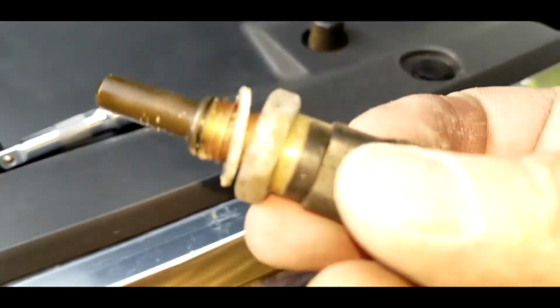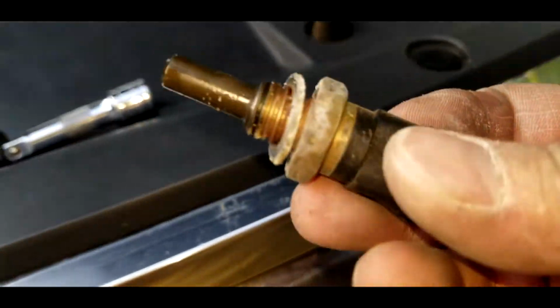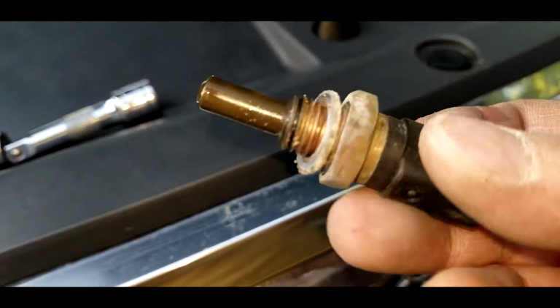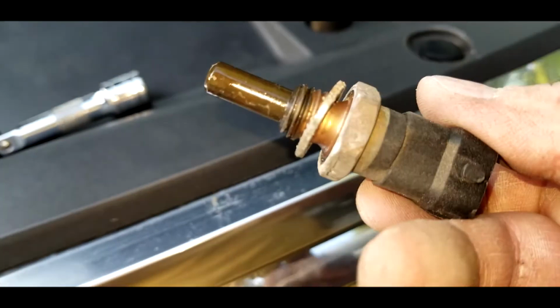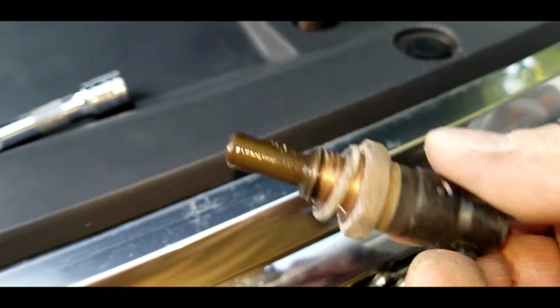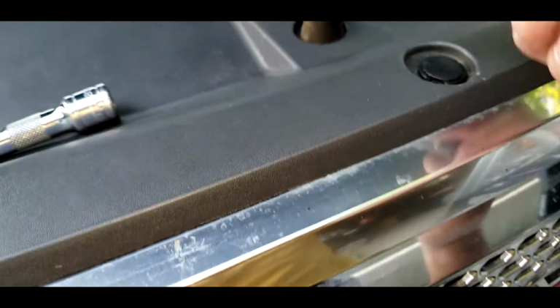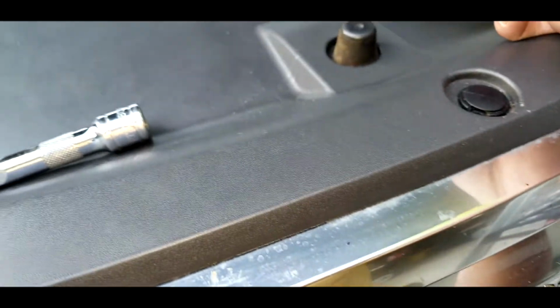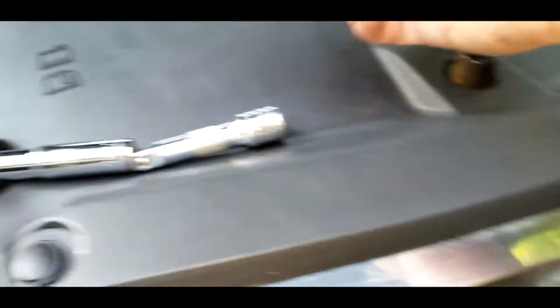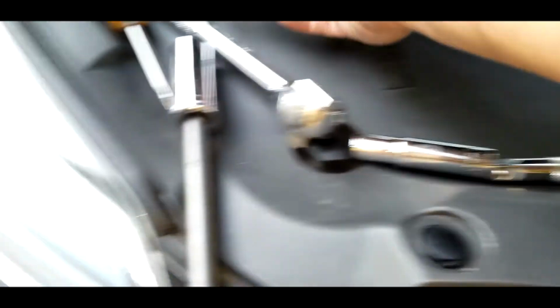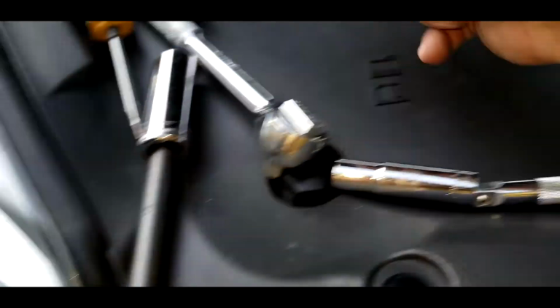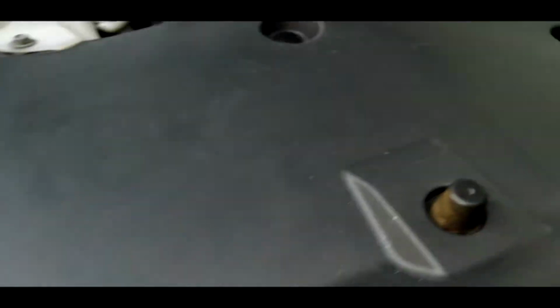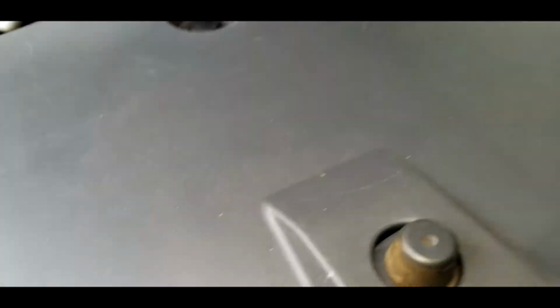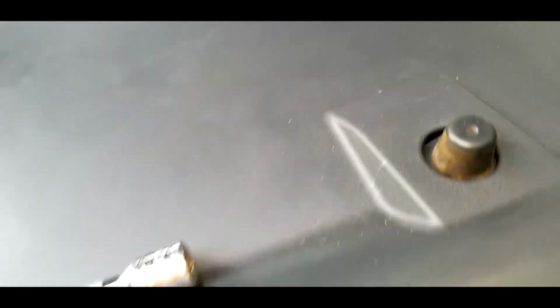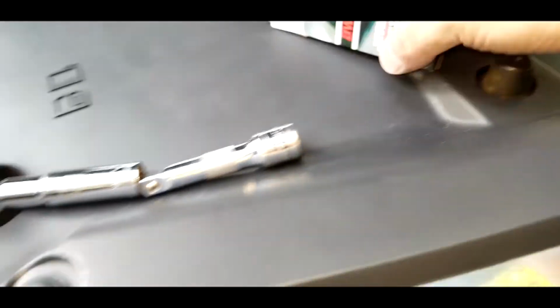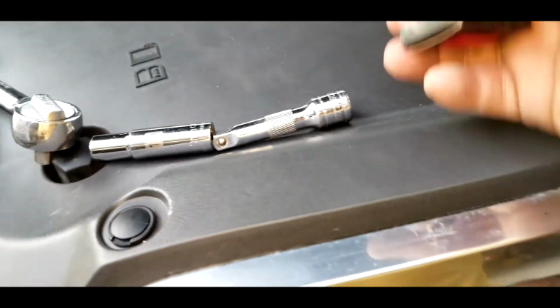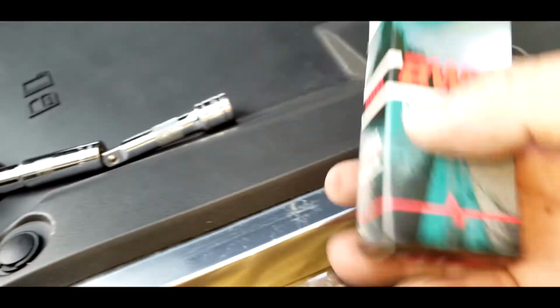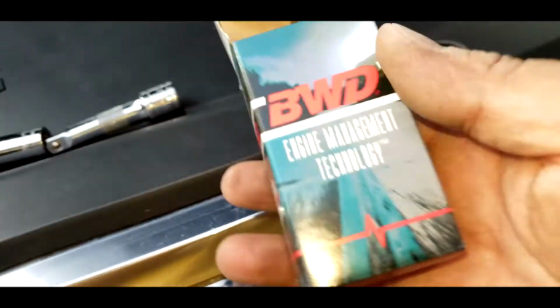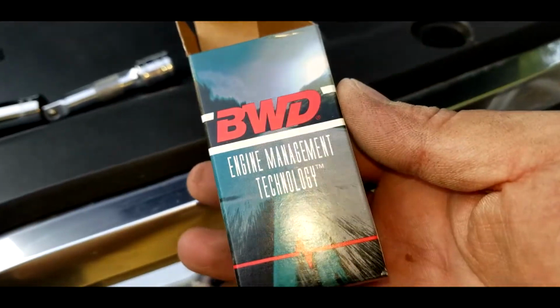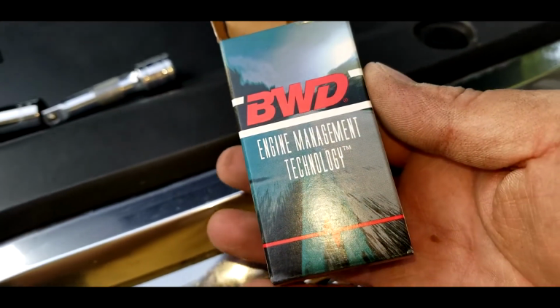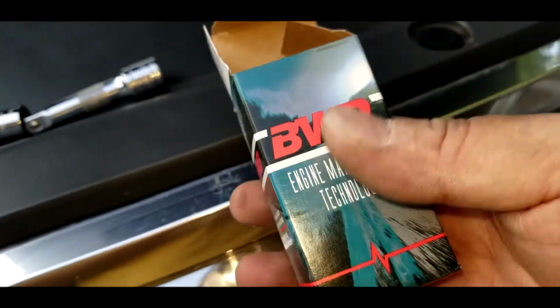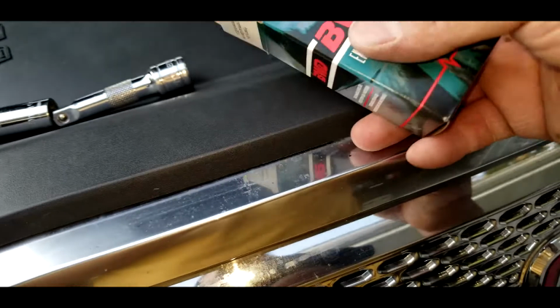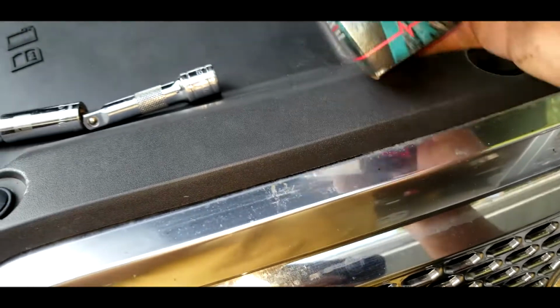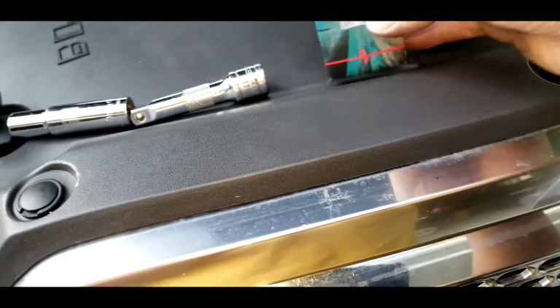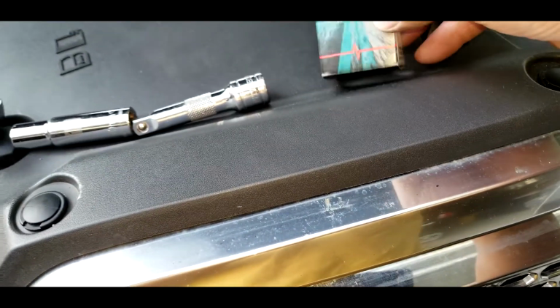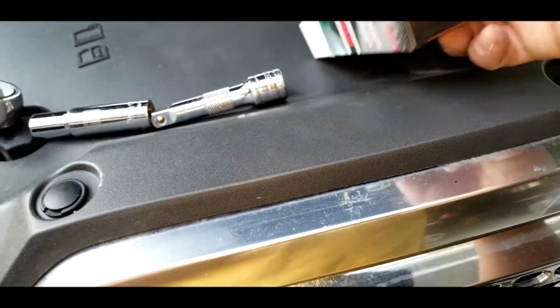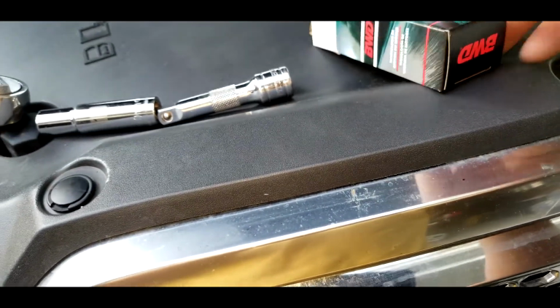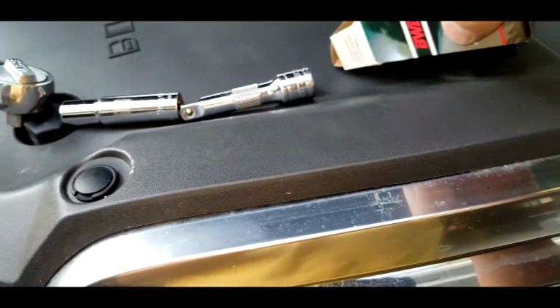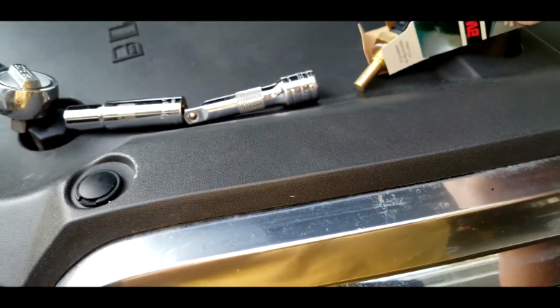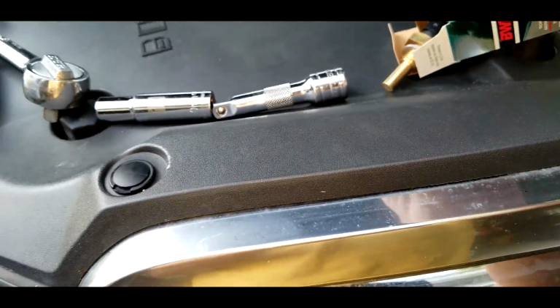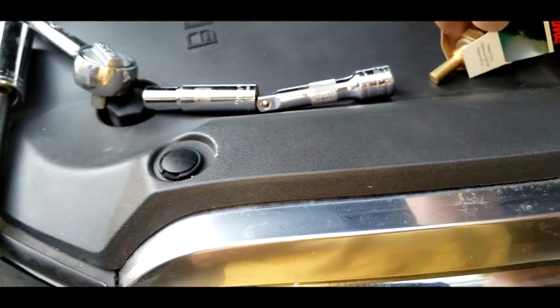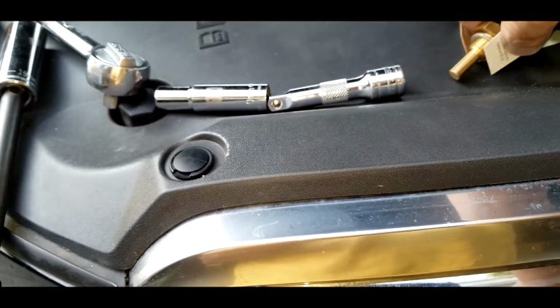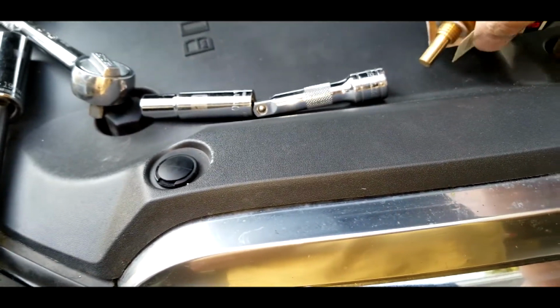This is the old sensor that I just took out. This is the new one that I got from Advanced Auto for $28.99, and it has a limited lifetime replacement.